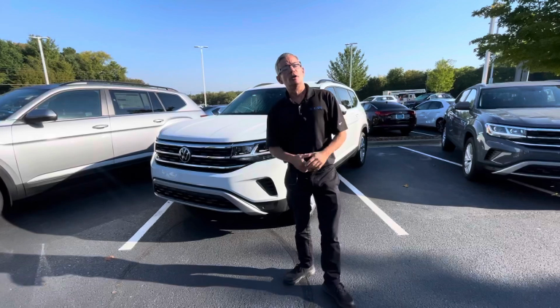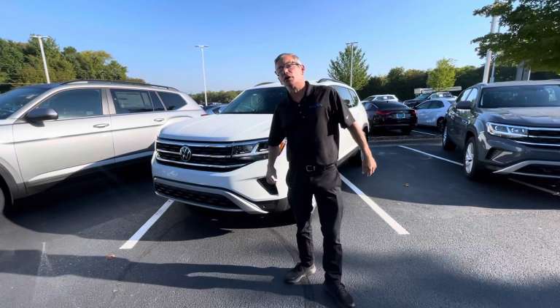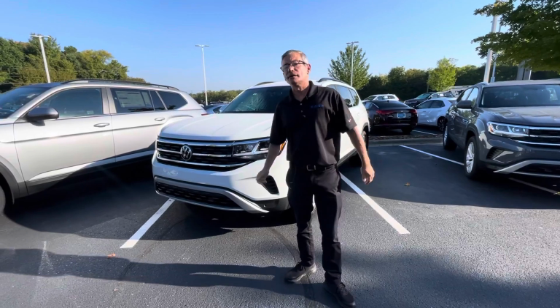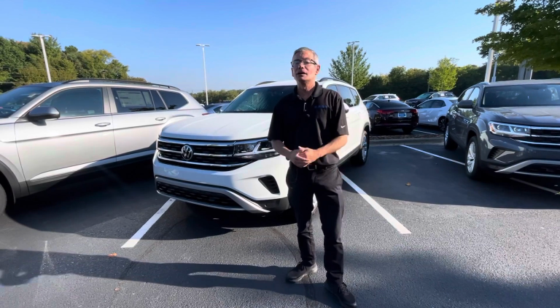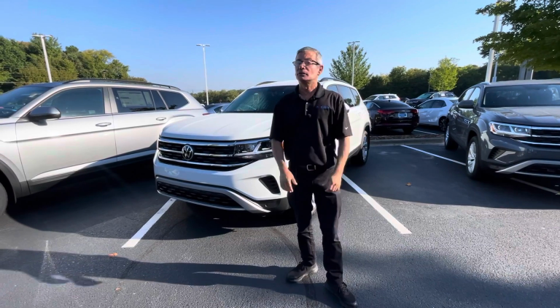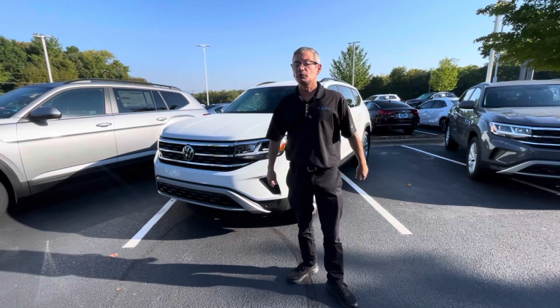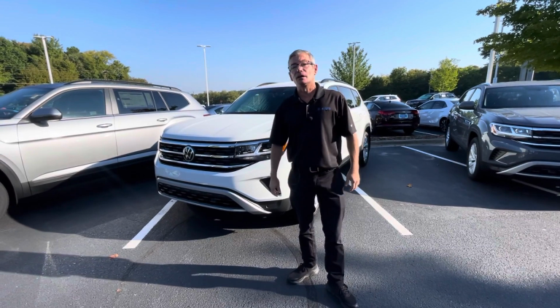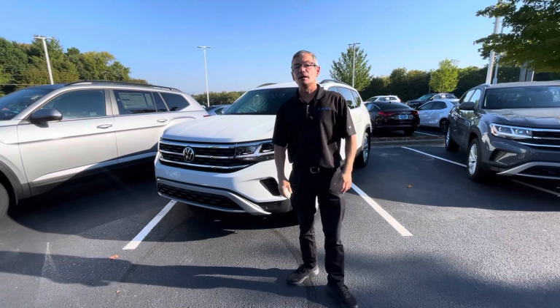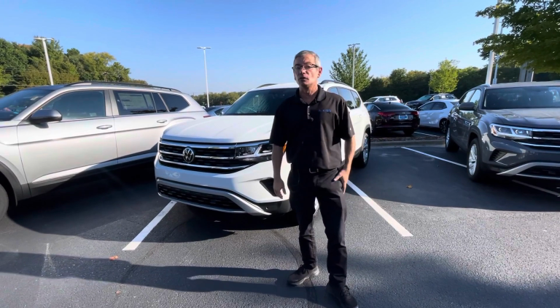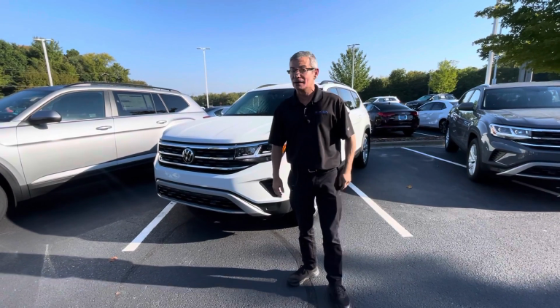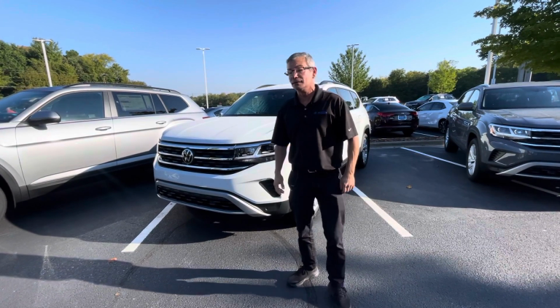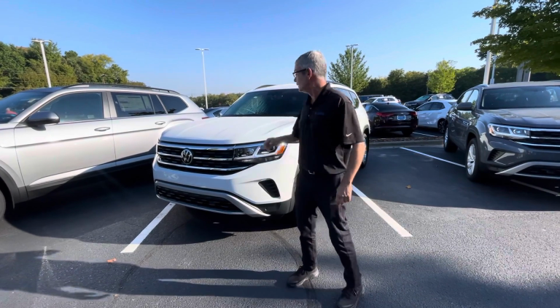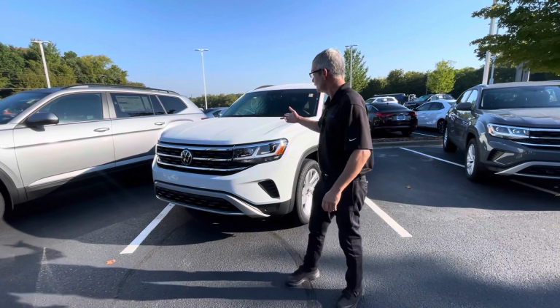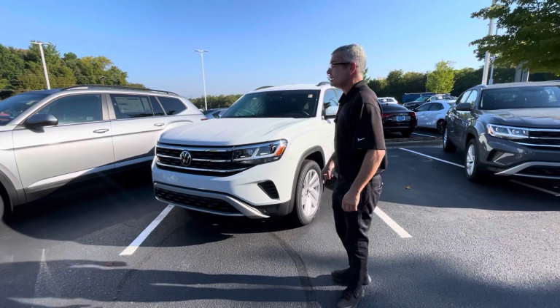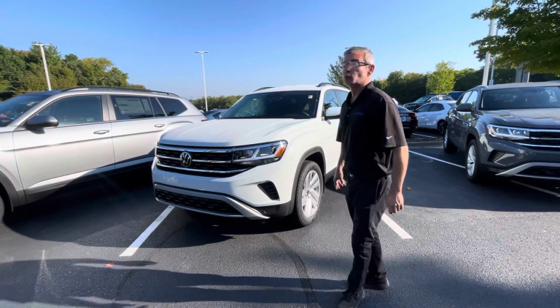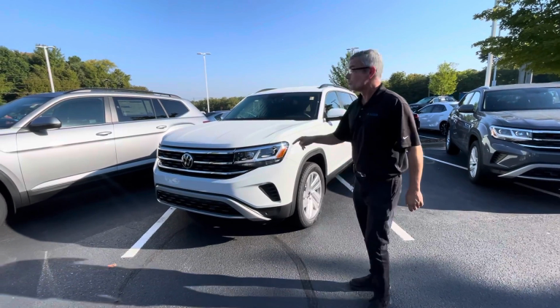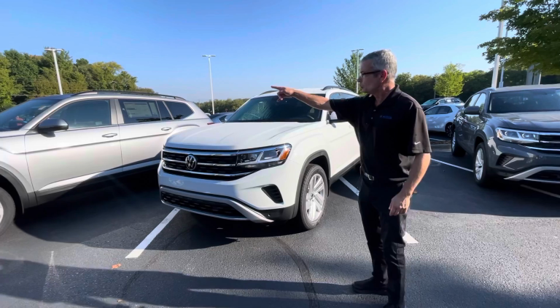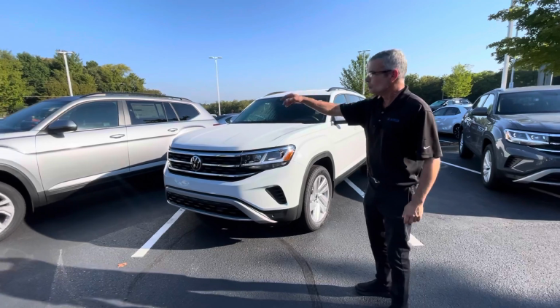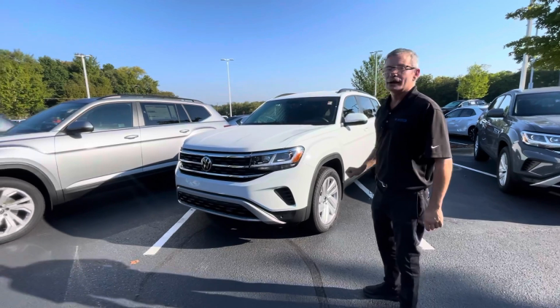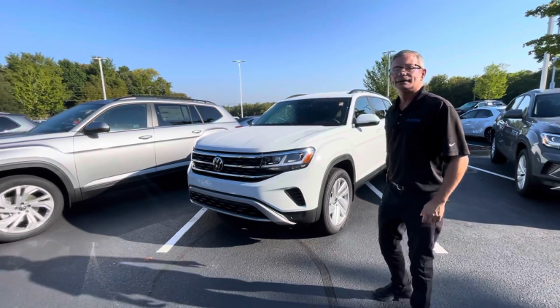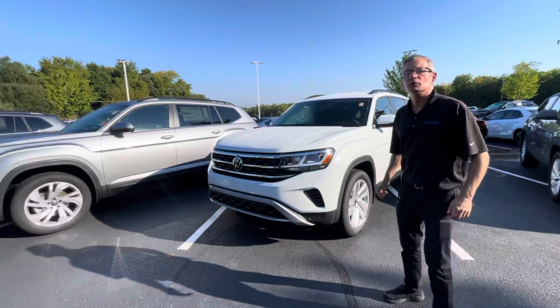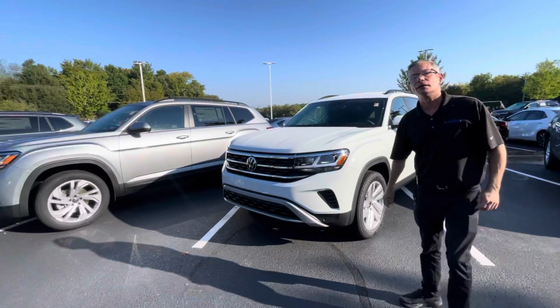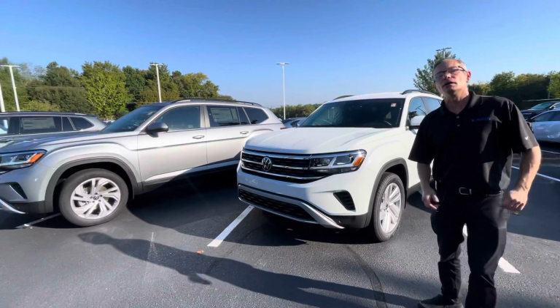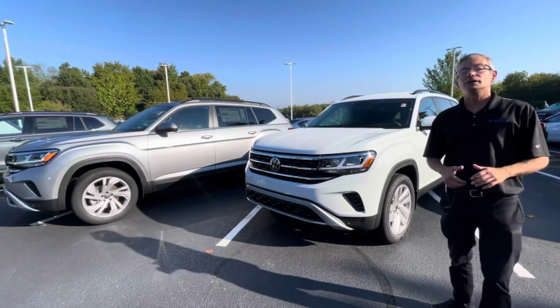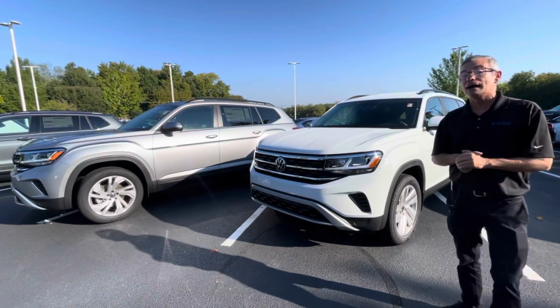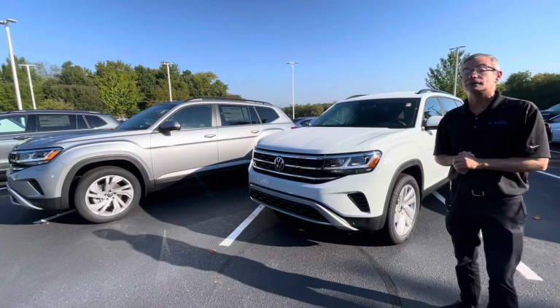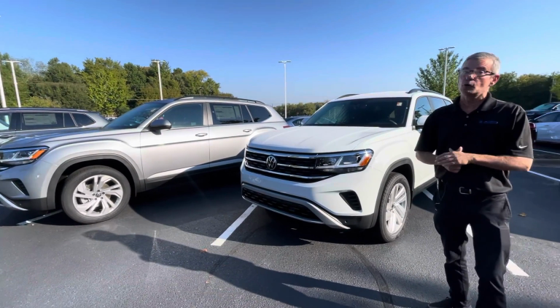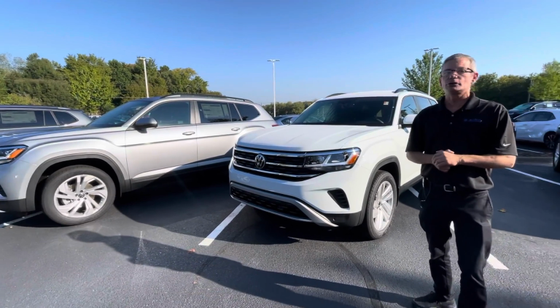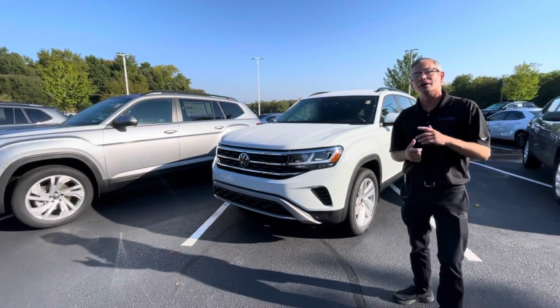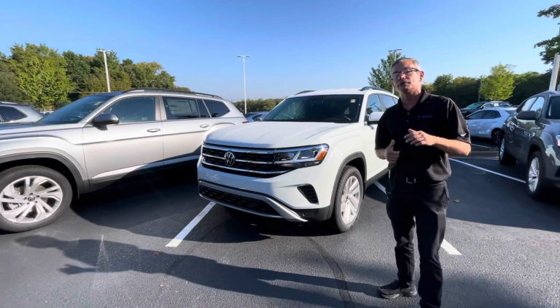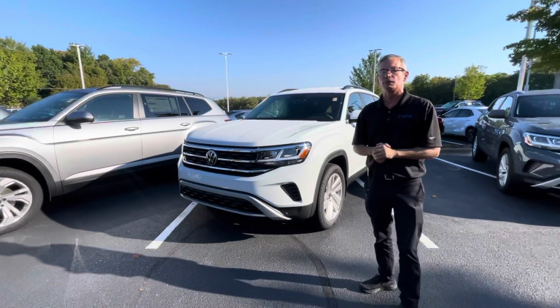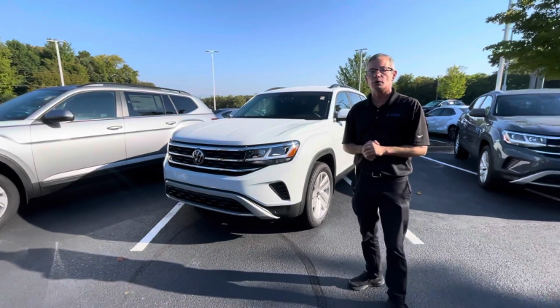Good morning, Jonathan. My name is Chris with Carolina Volkswagen, and this is one of two SE with Technology Atlas 4Motion we have here for you.